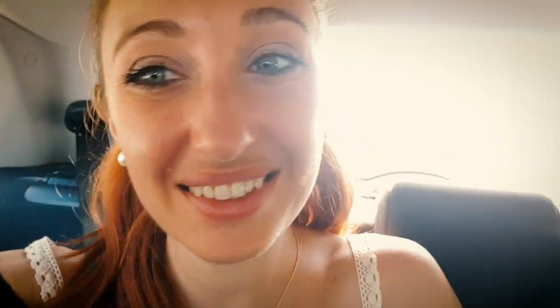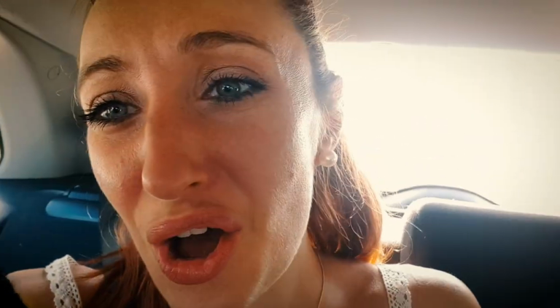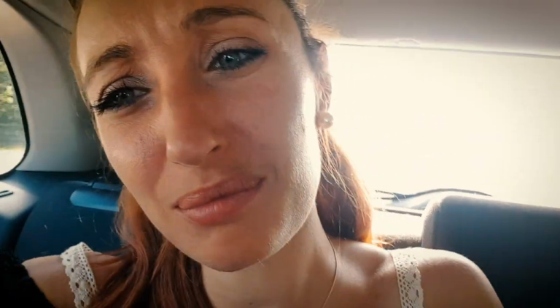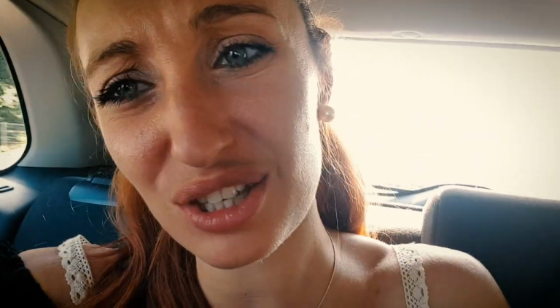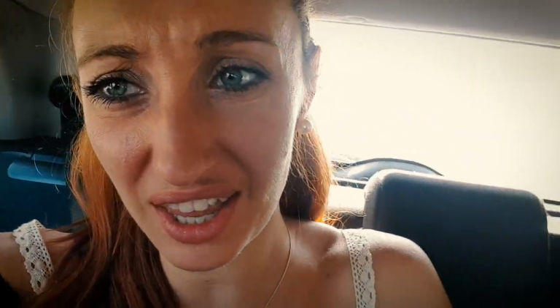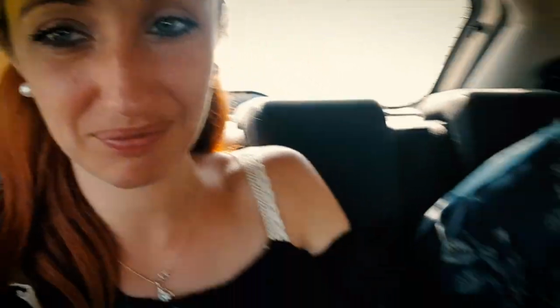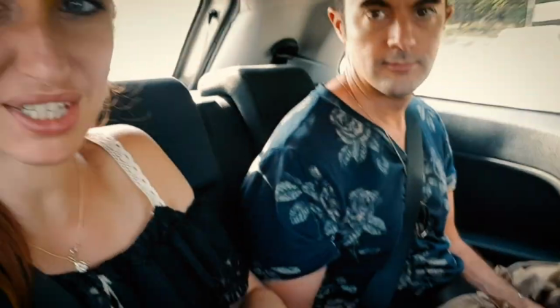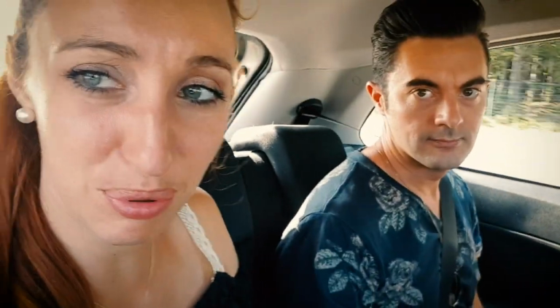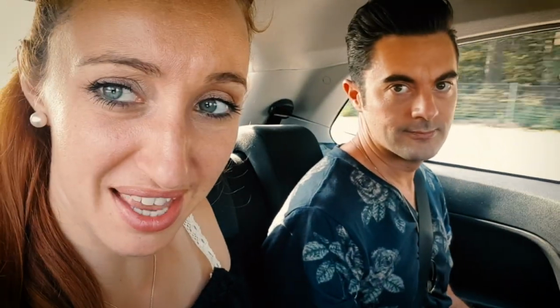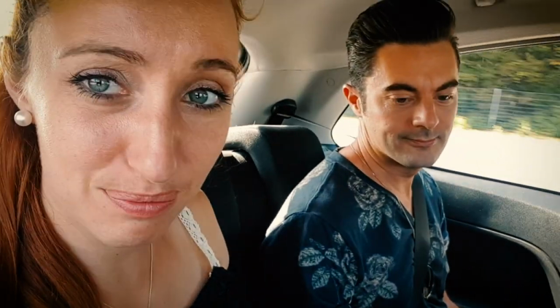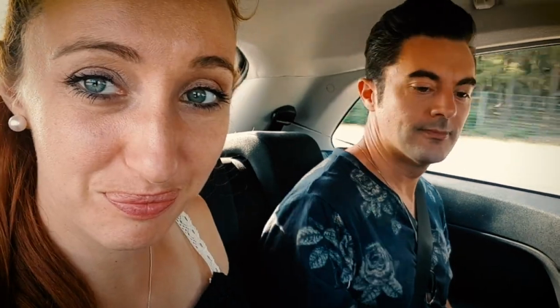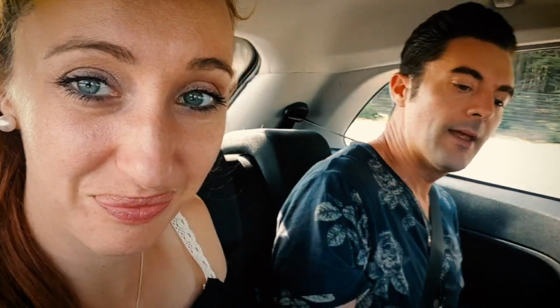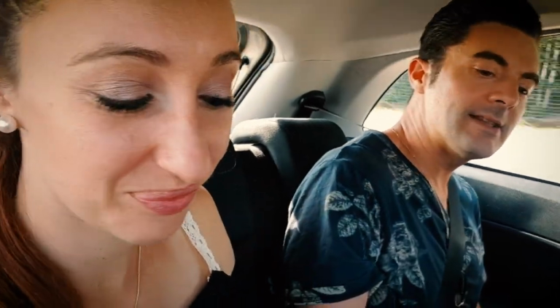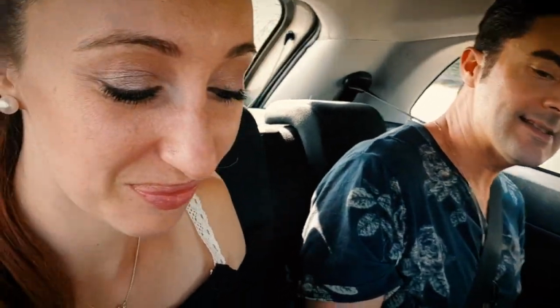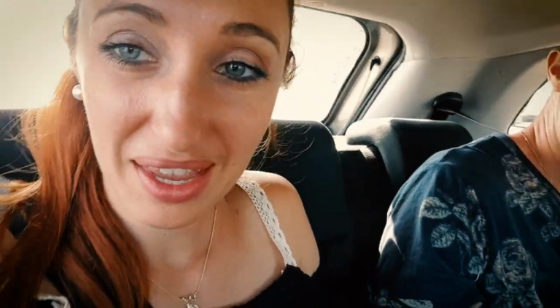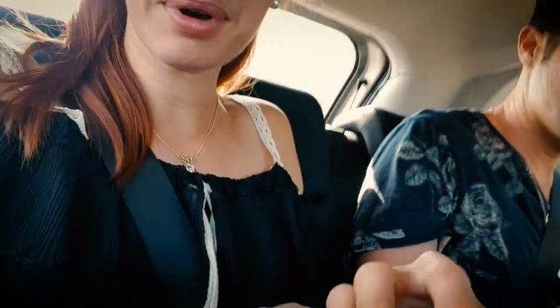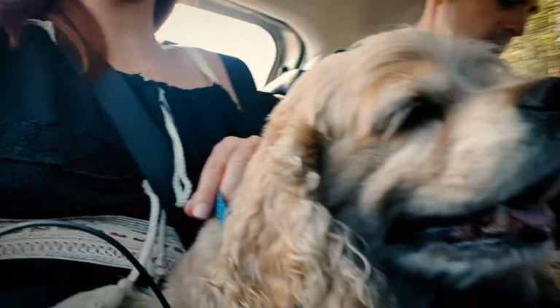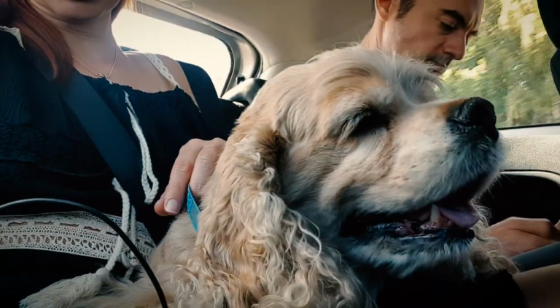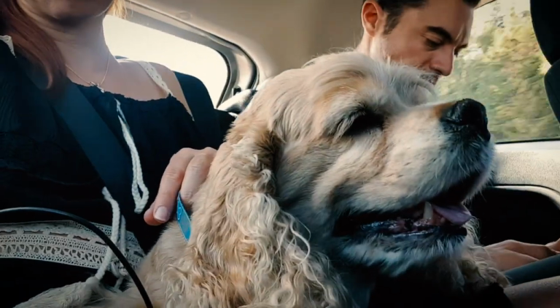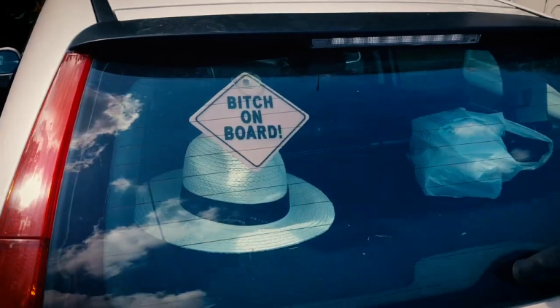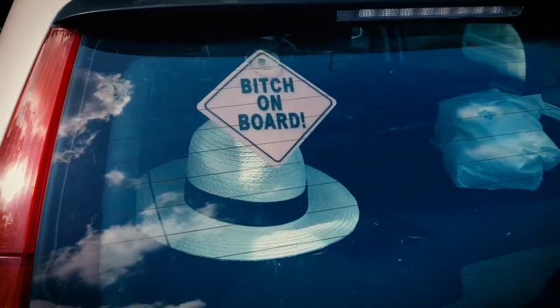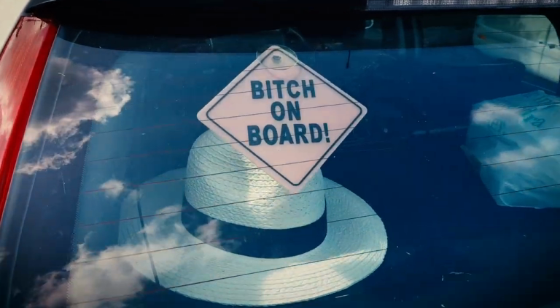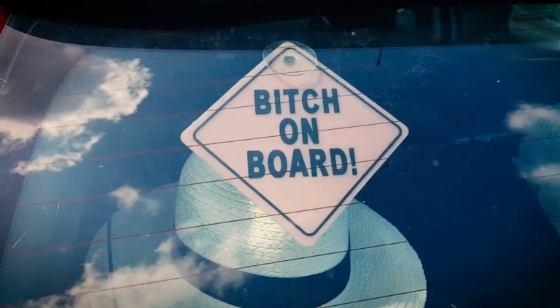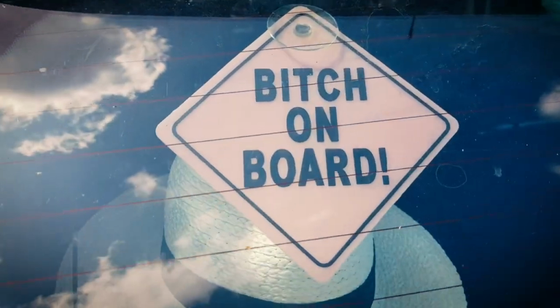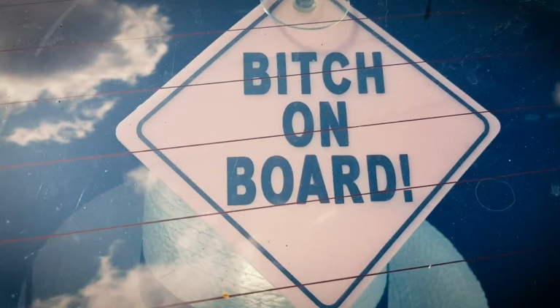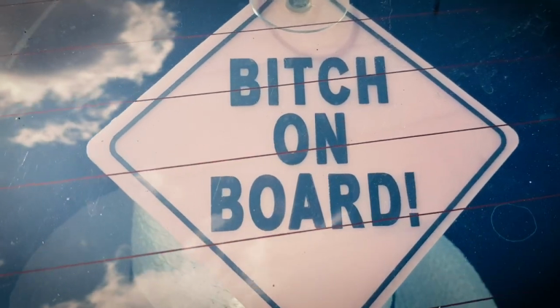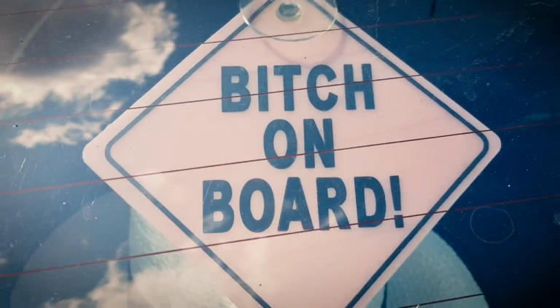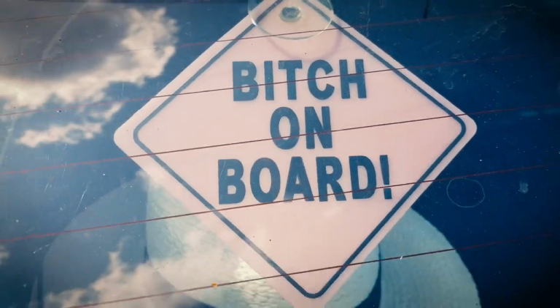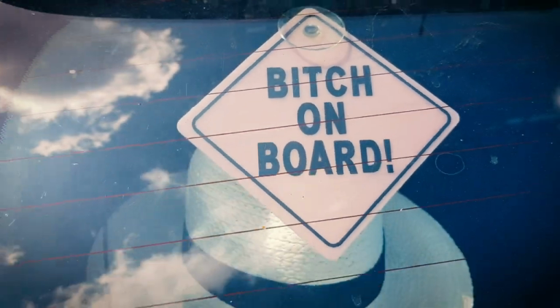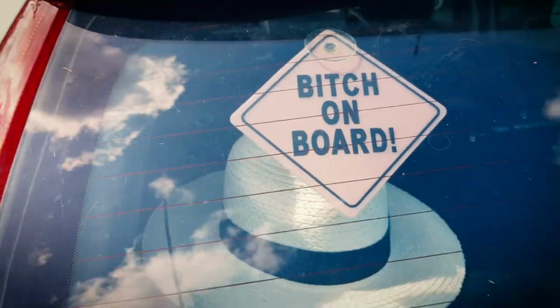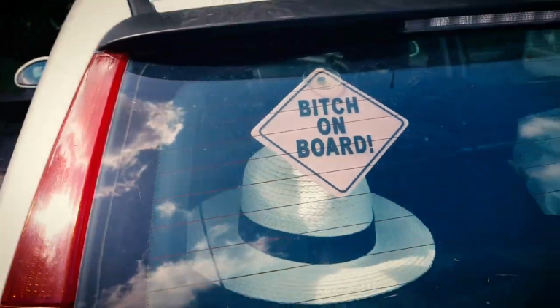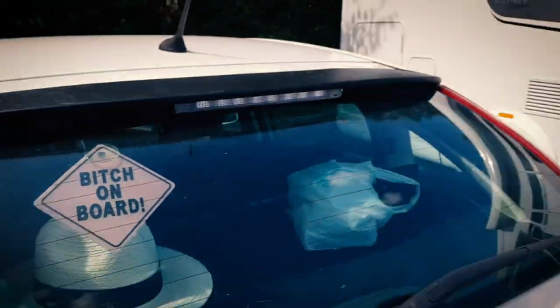Aww, I miss this doggie. She's such a princess. Princess Toya. Look at this — I probably need one sign like this in my car. It says 'bitch on board.'